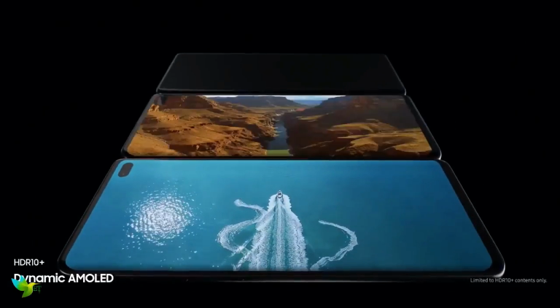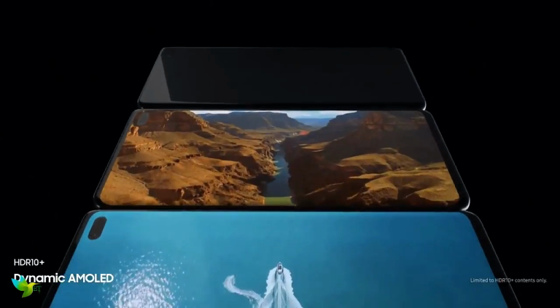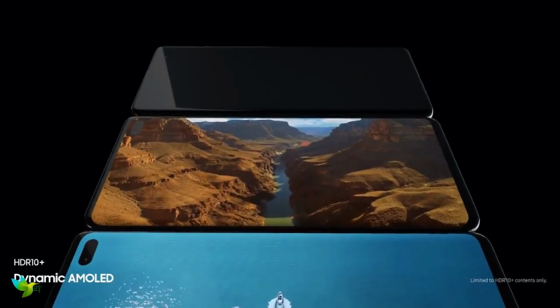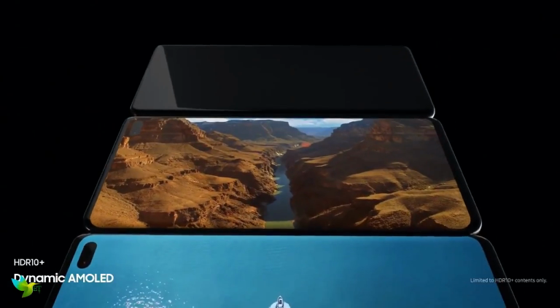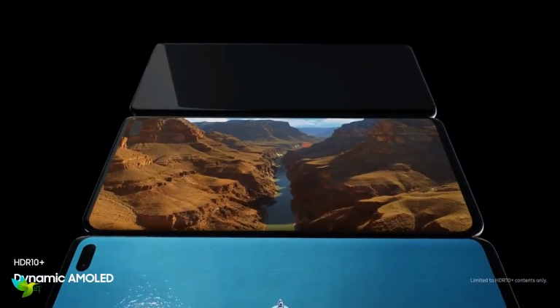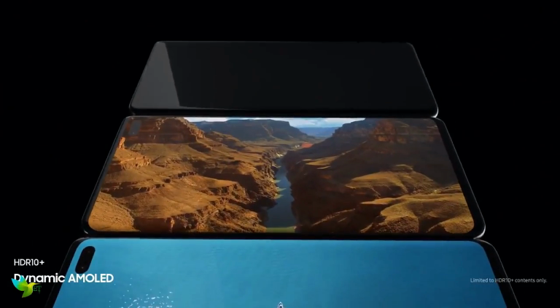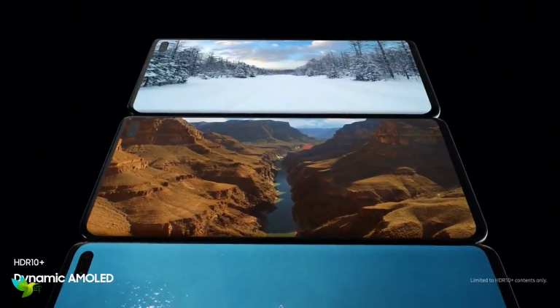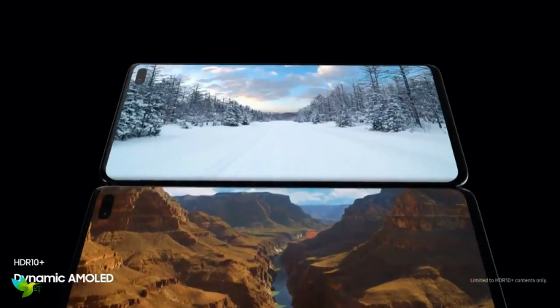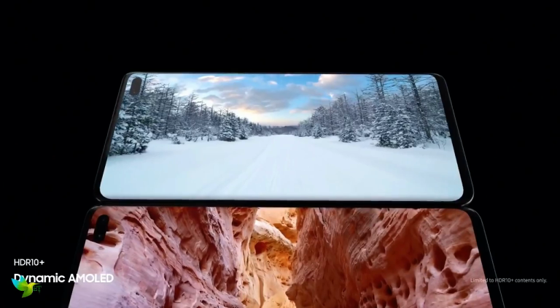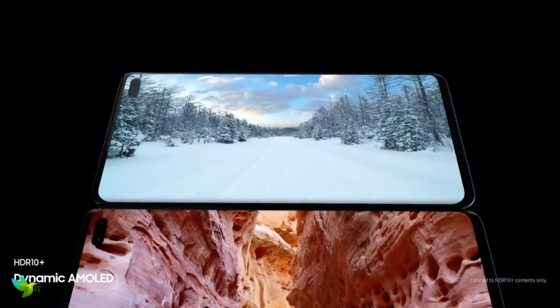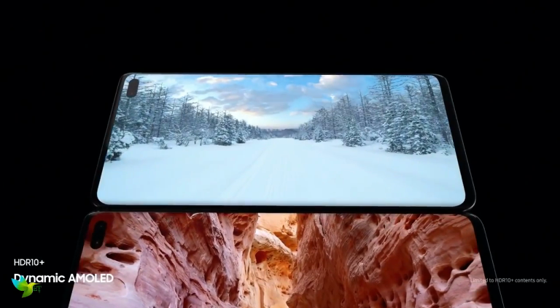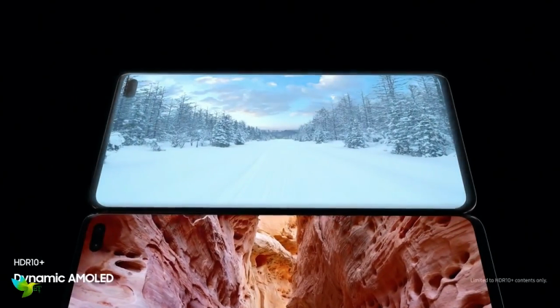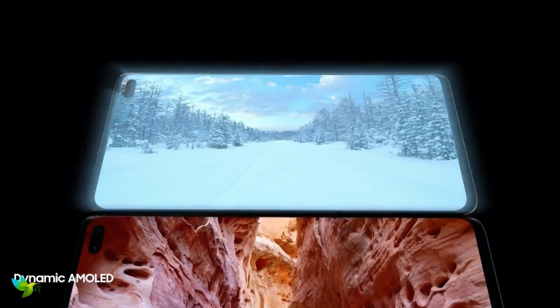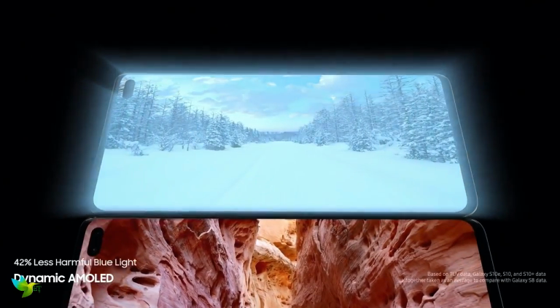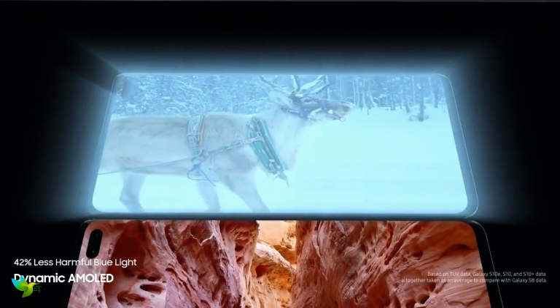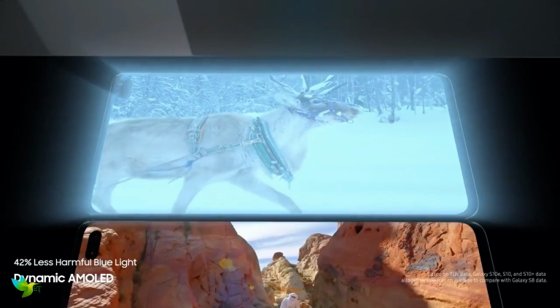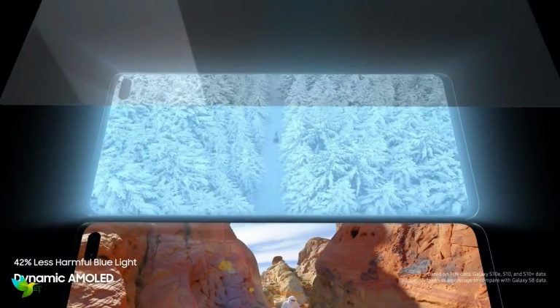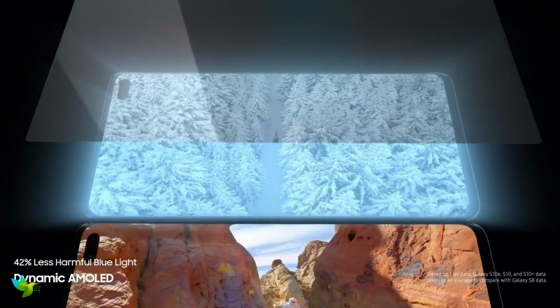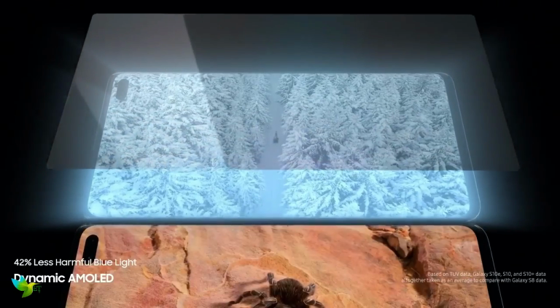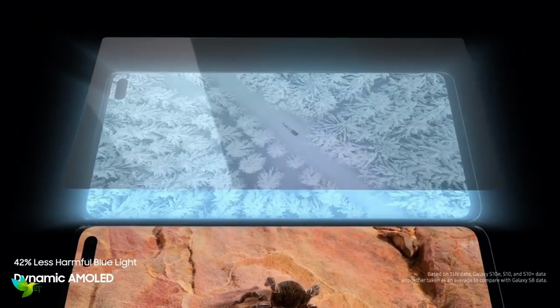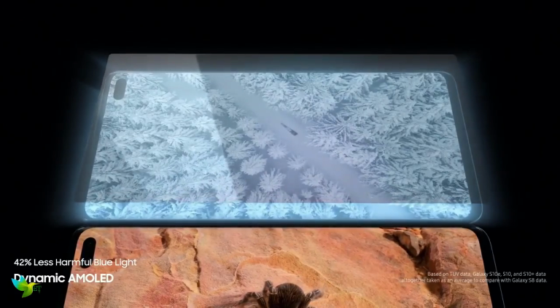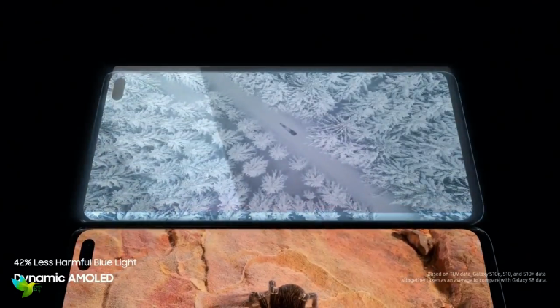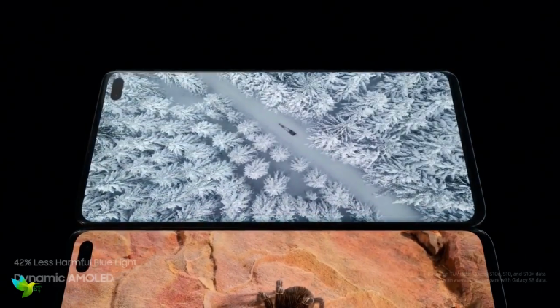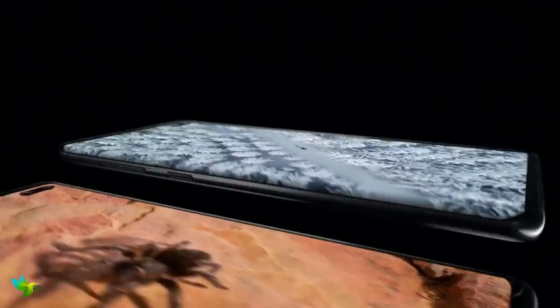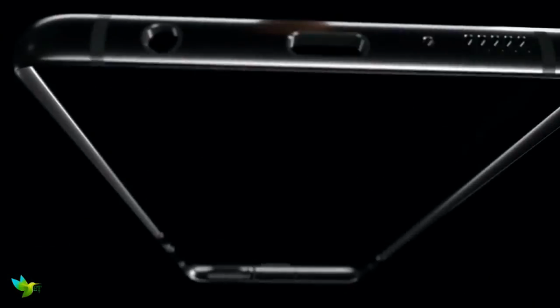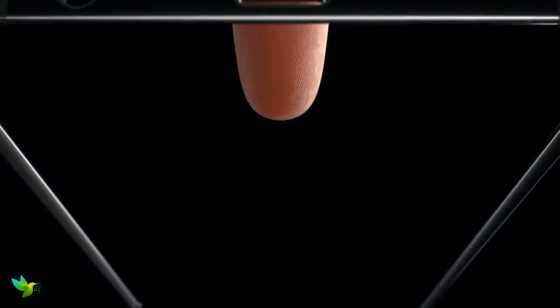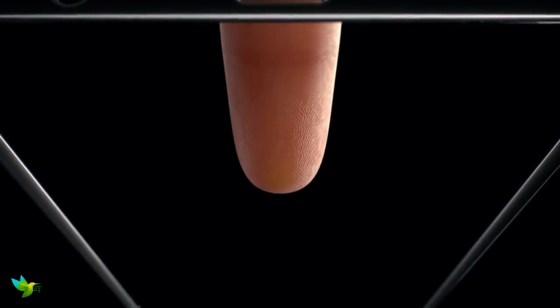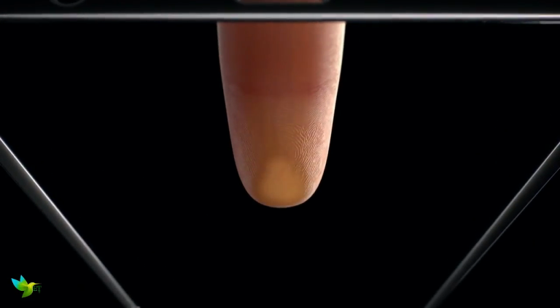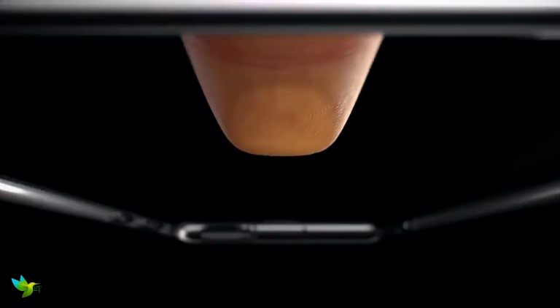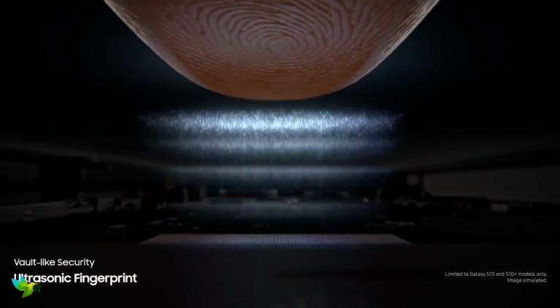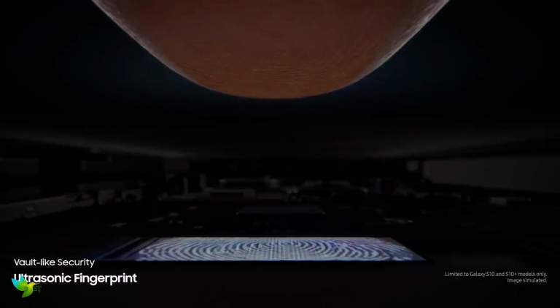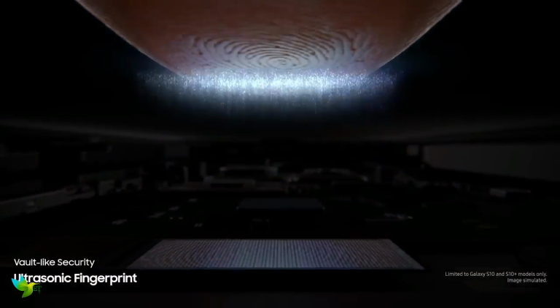The default resolution is Full HD+, but you can crank it to QHD+, and it's very sharp, with HDR10 Plus for superior contrast and color — a very important feature if you're a movie watcher on your phone. Plus, there's a fingerprint scanner embedded in the display.